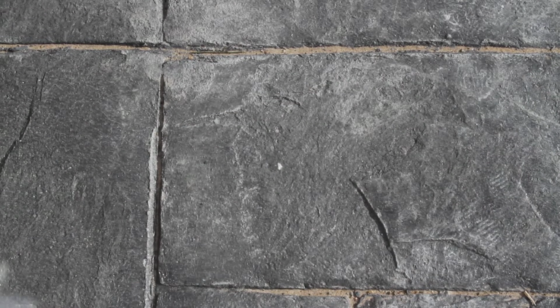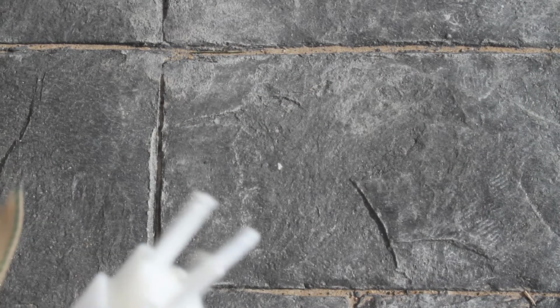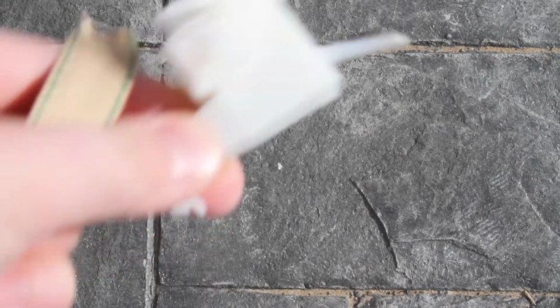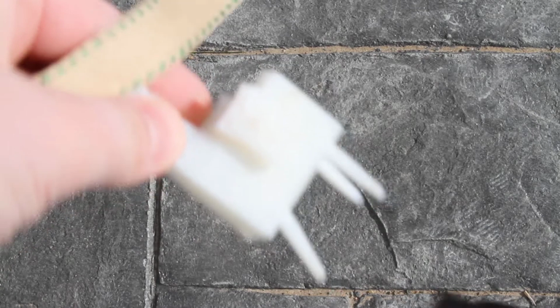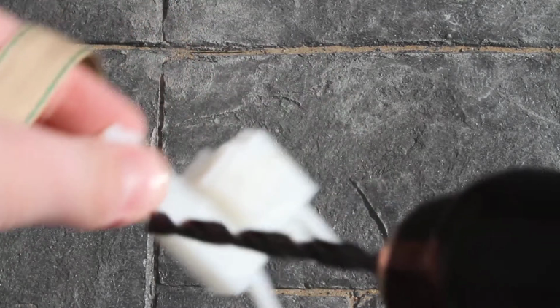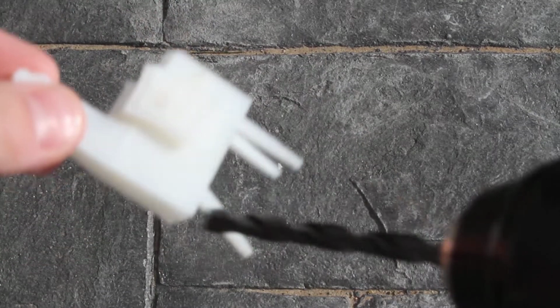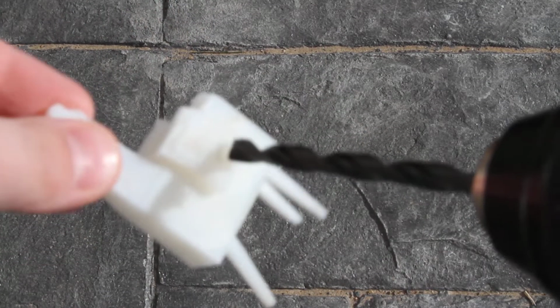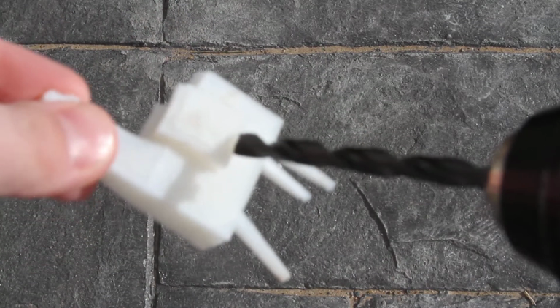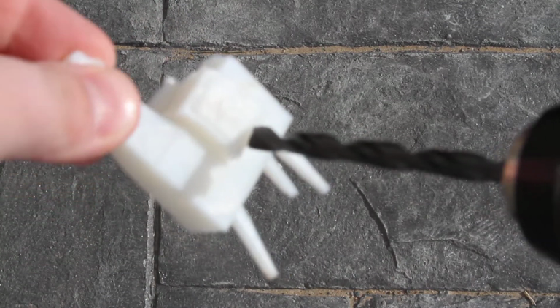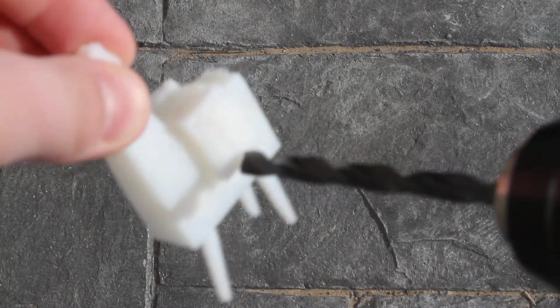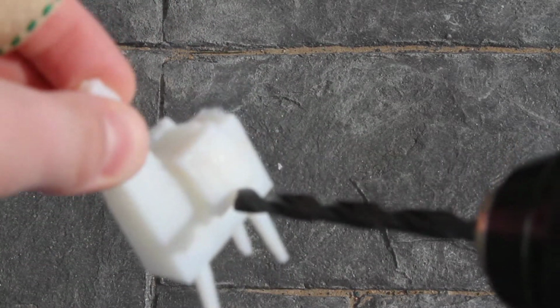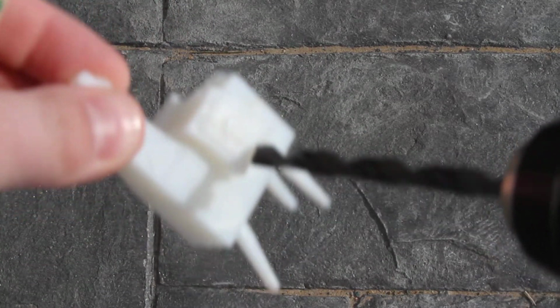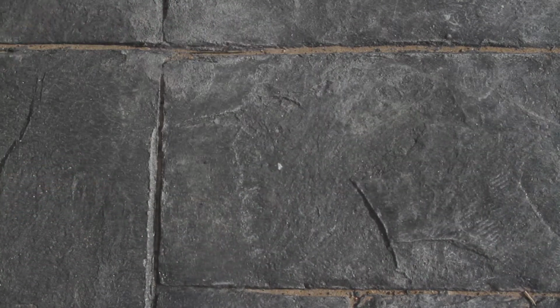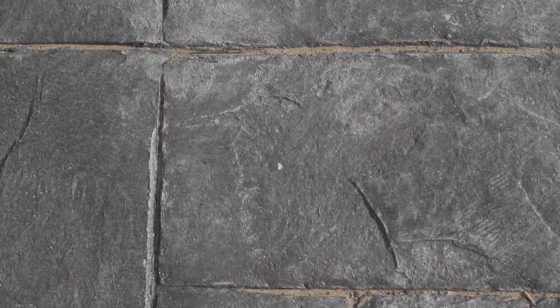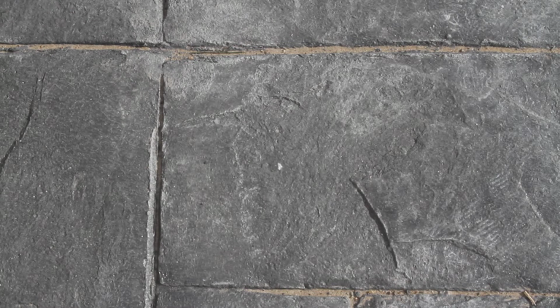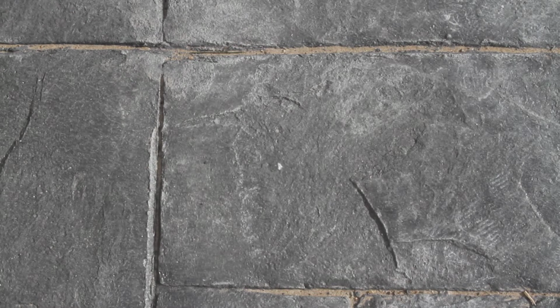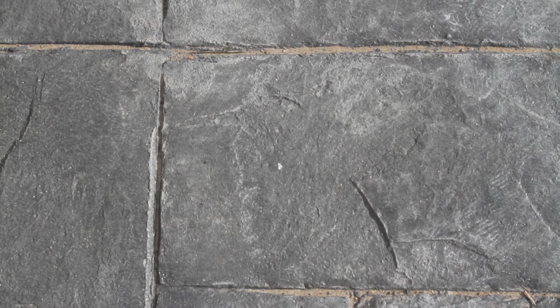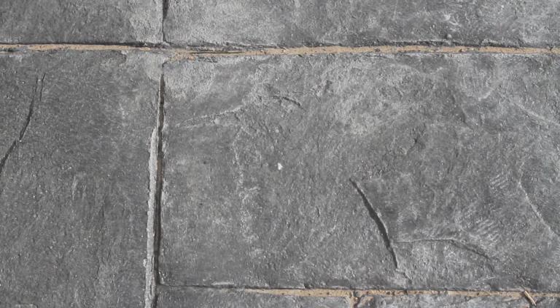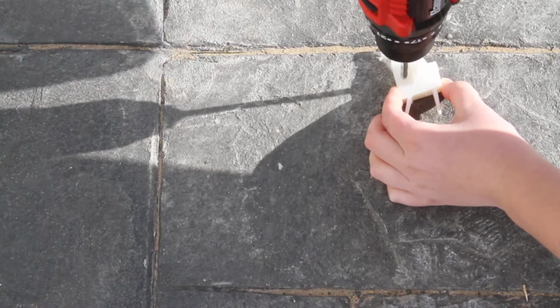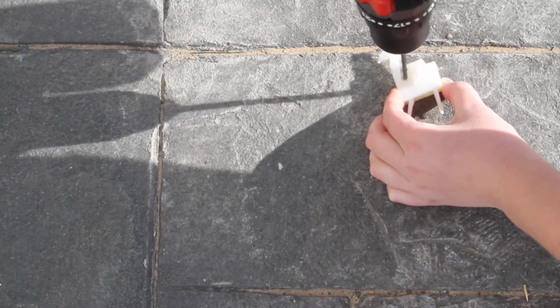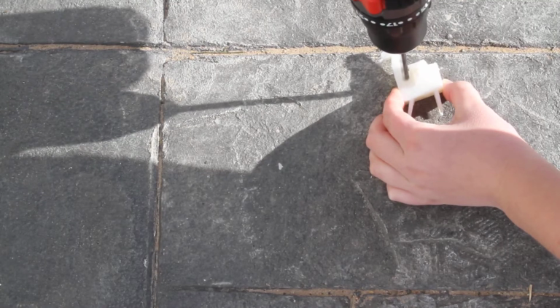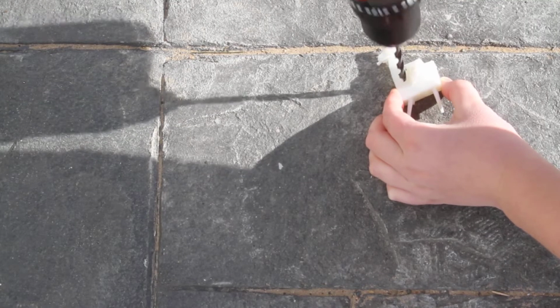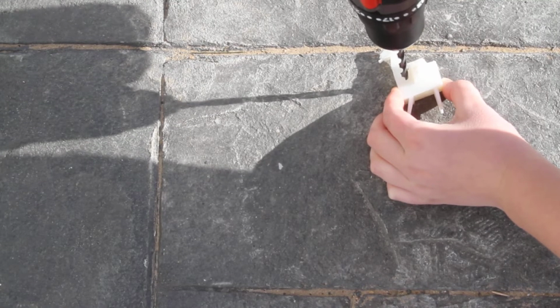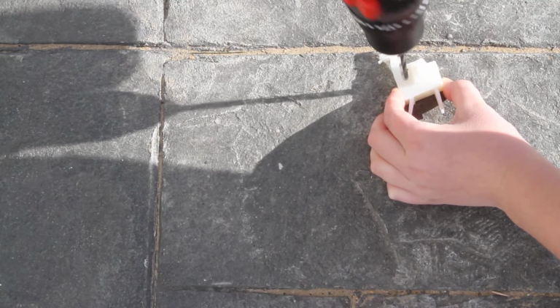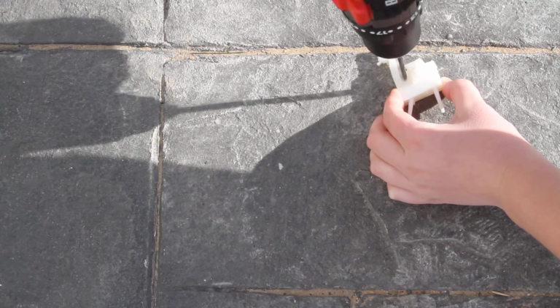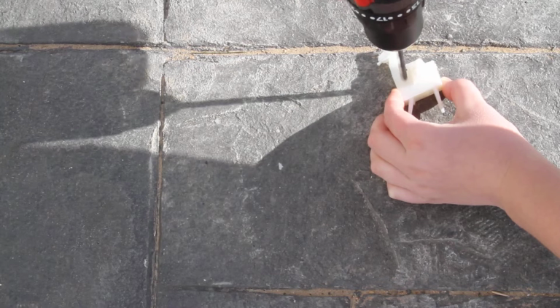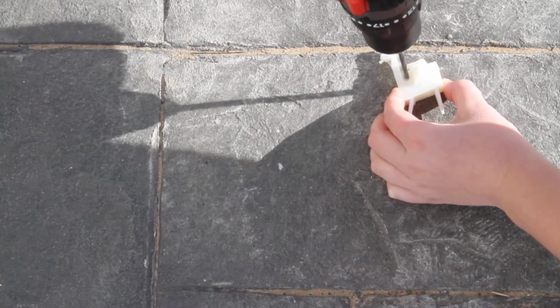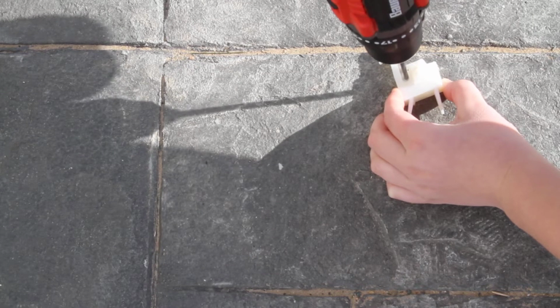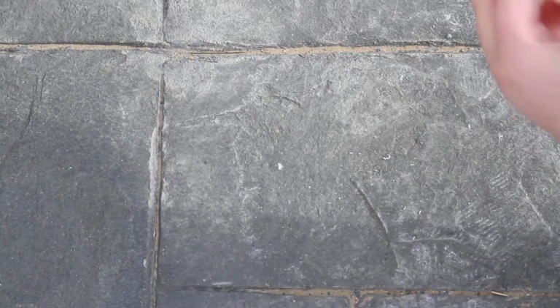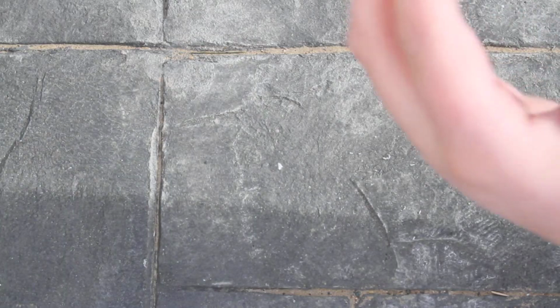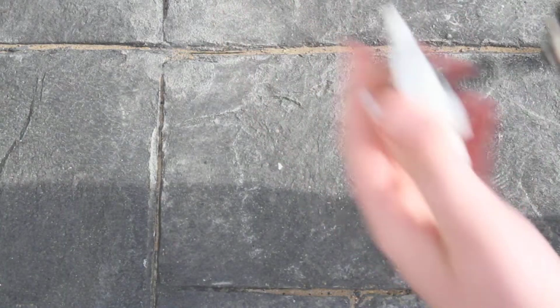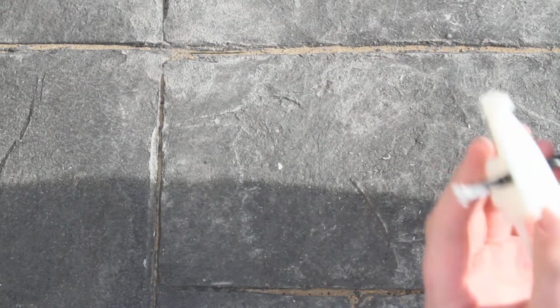You want to drill right into the middle, around here. Once you get it through like this.